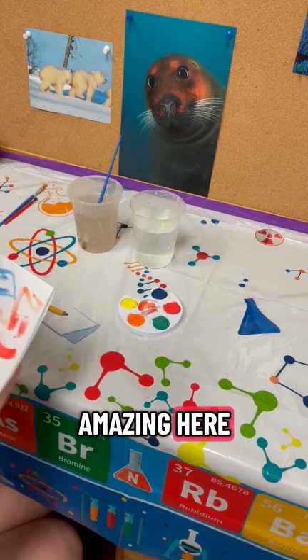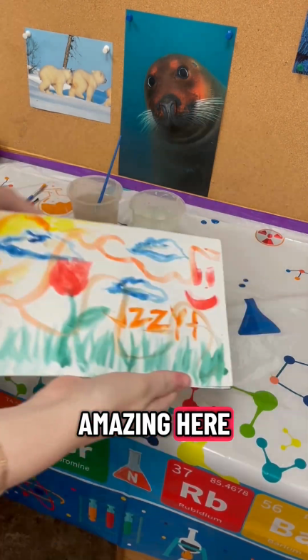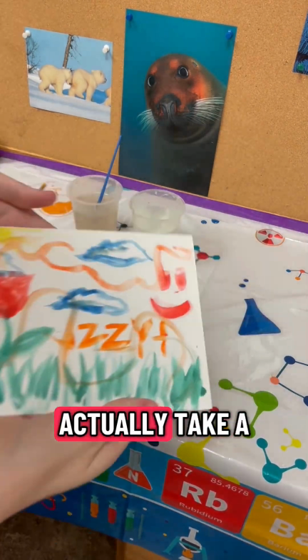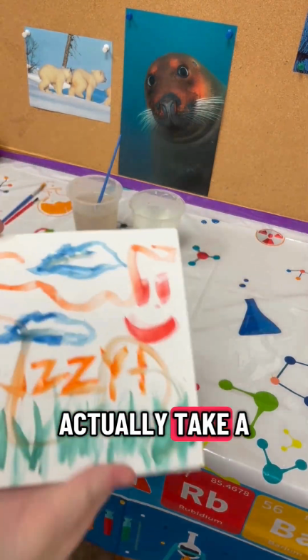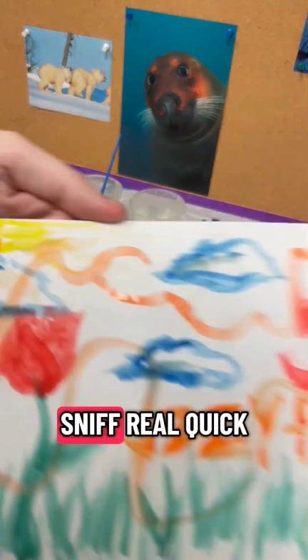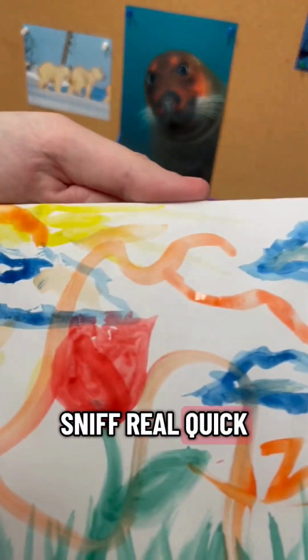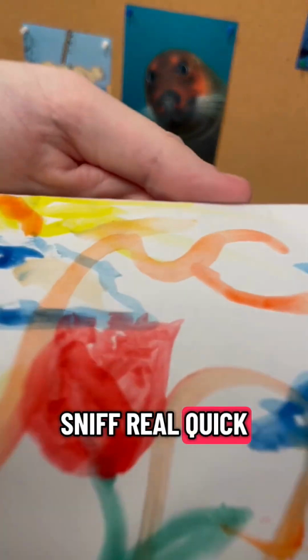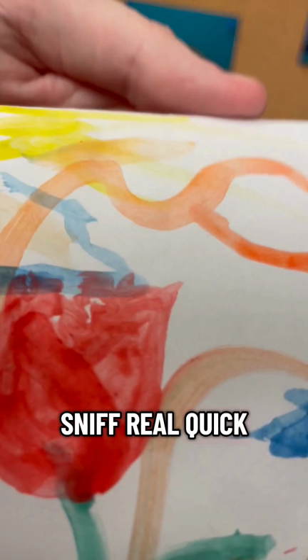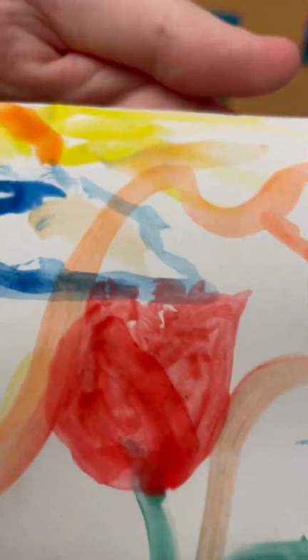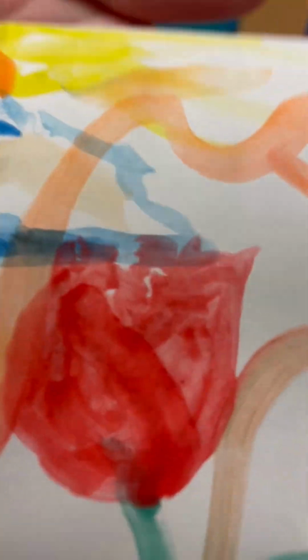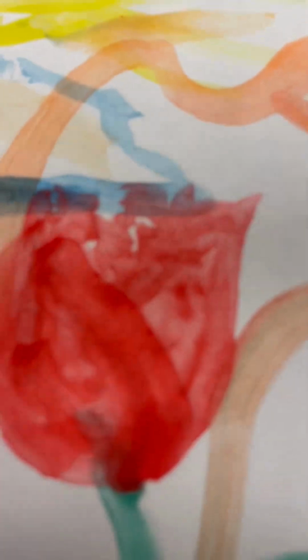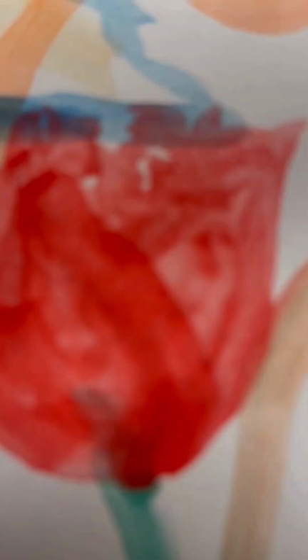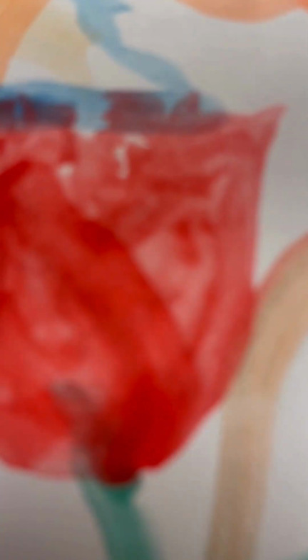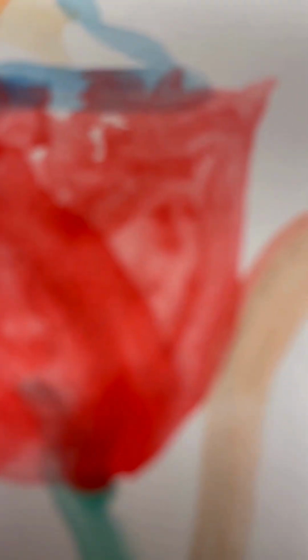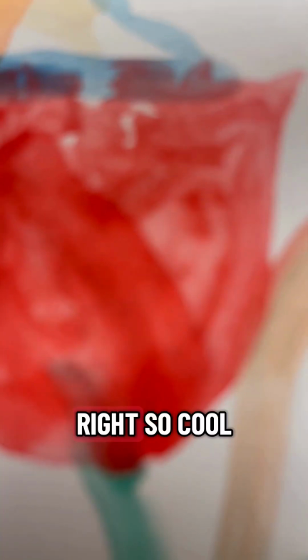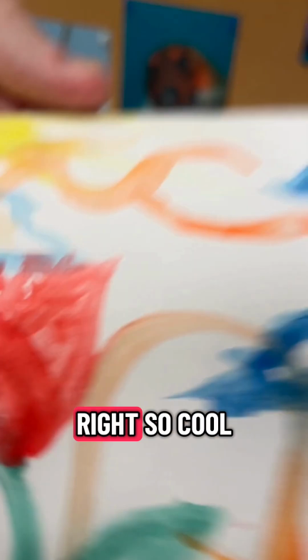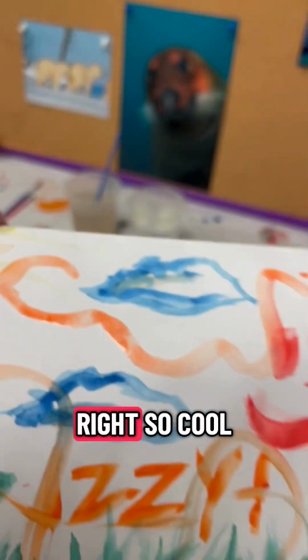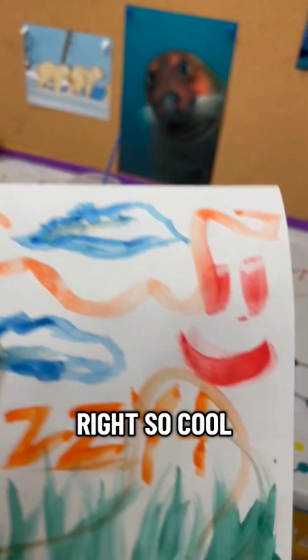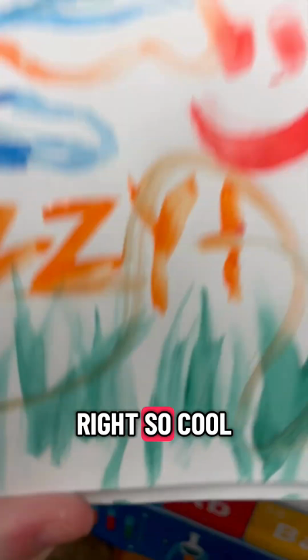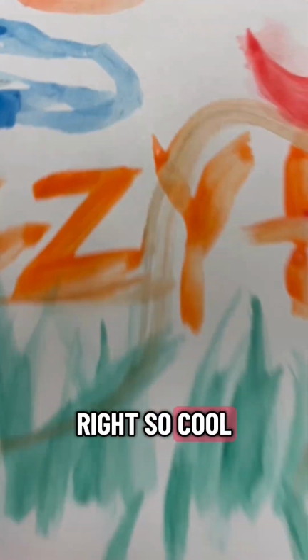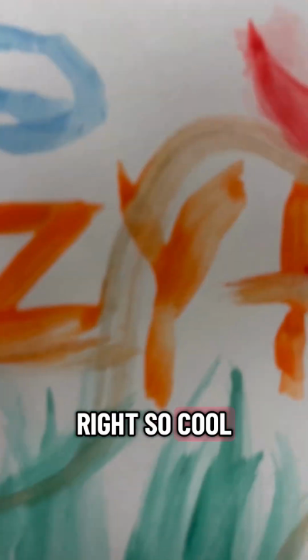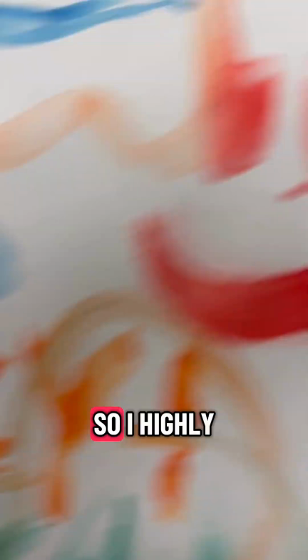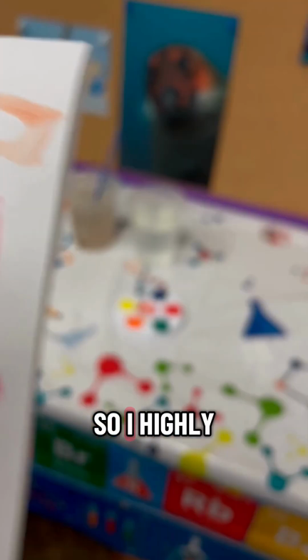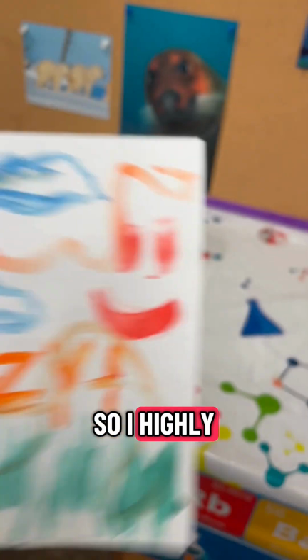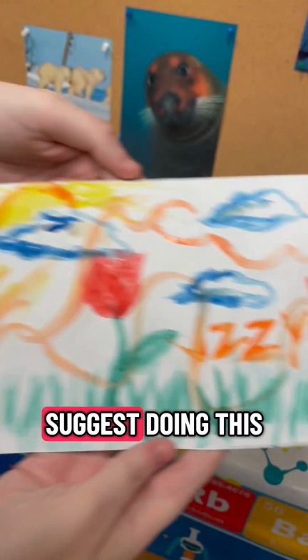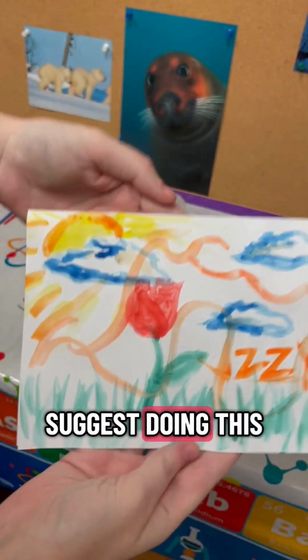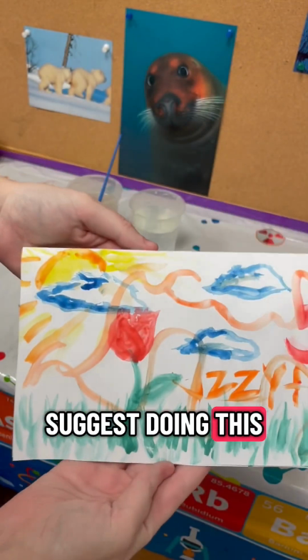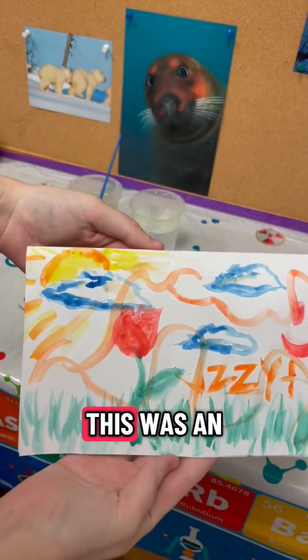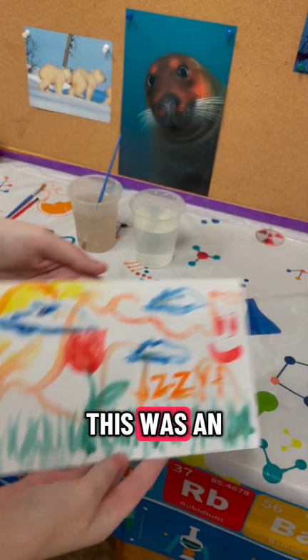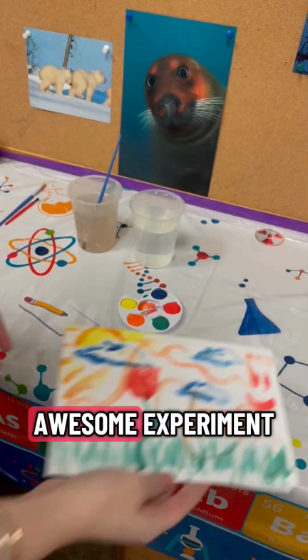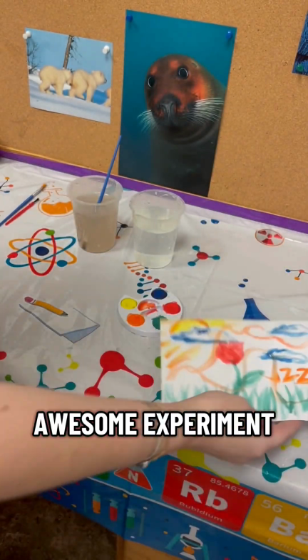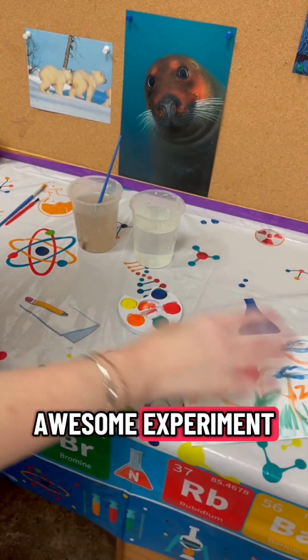Here, actually take a sniff real quick. So cool! I highly suggest doing this. This was an awesome experiment.